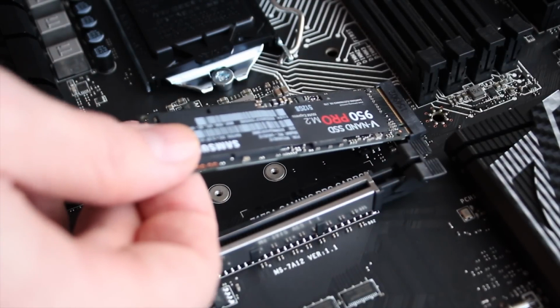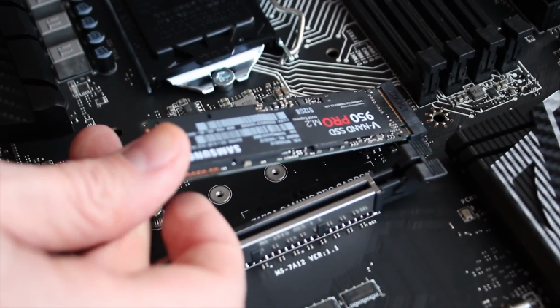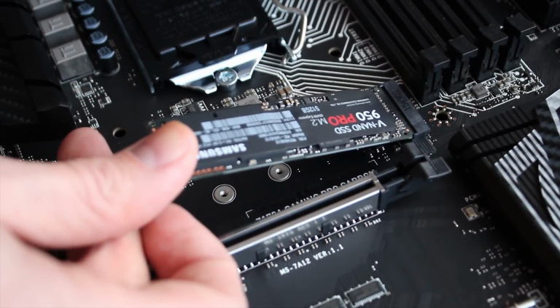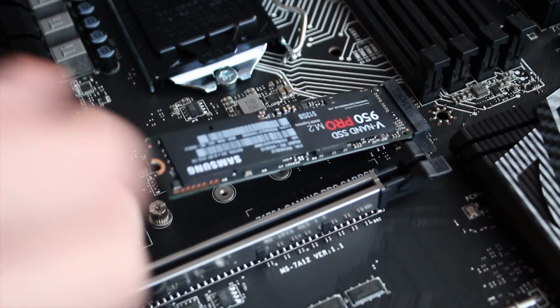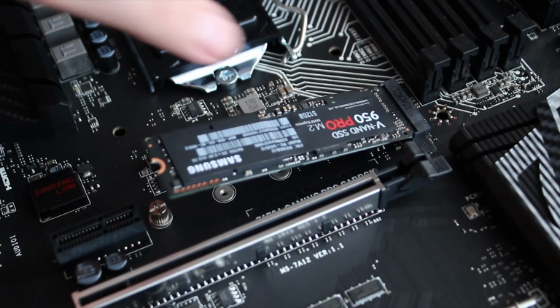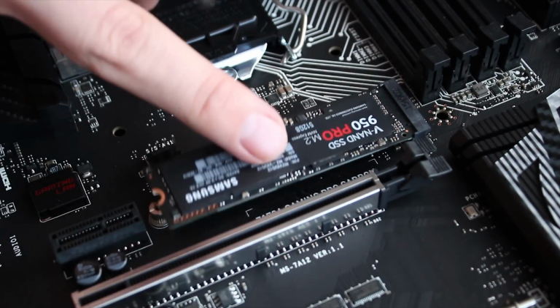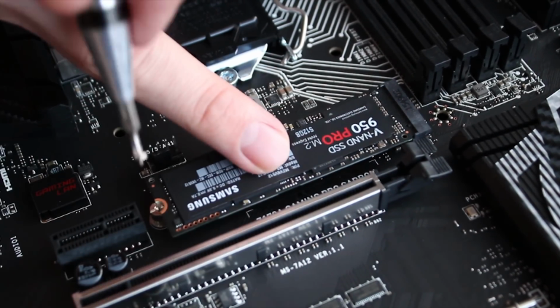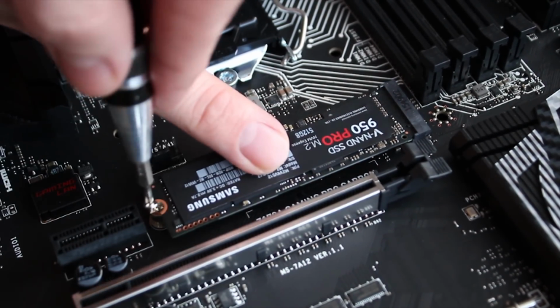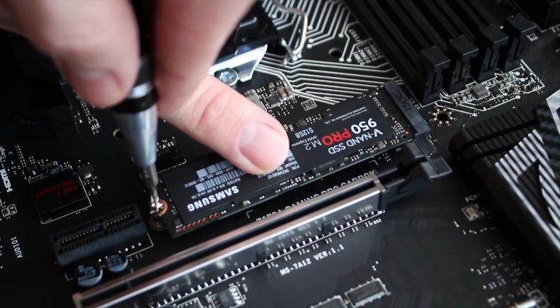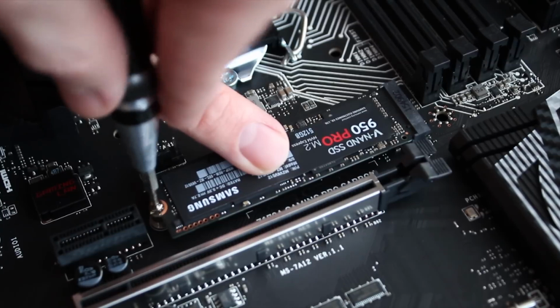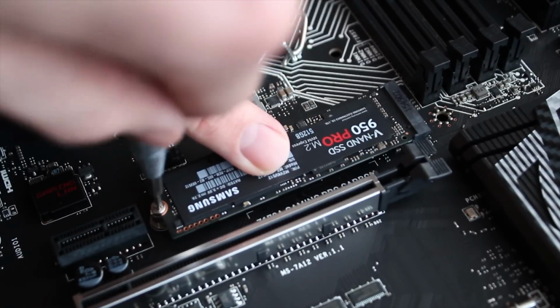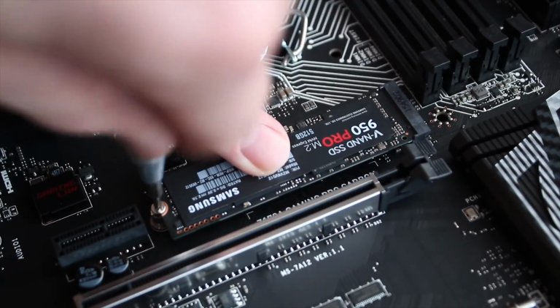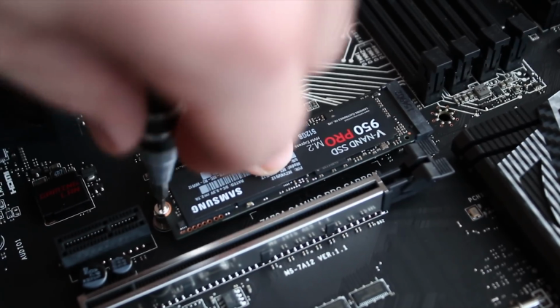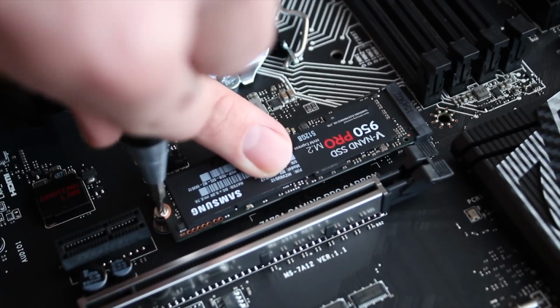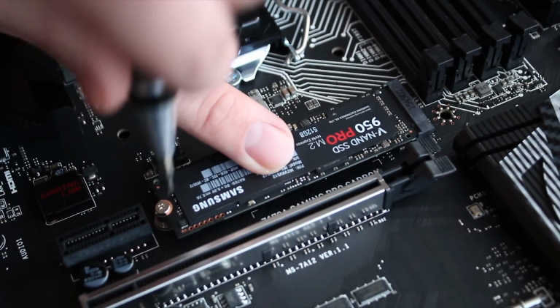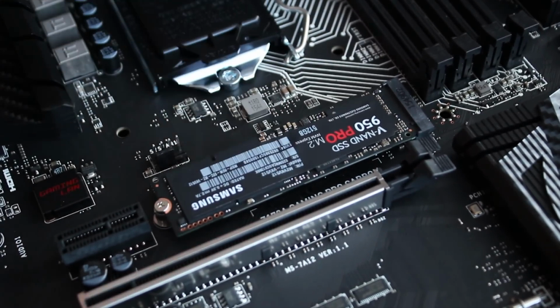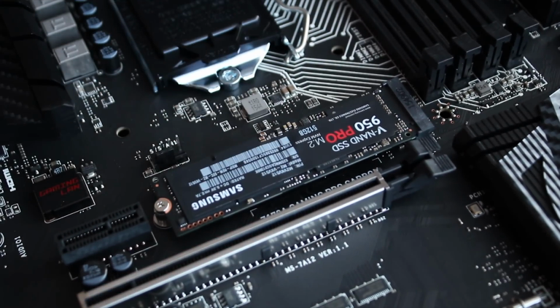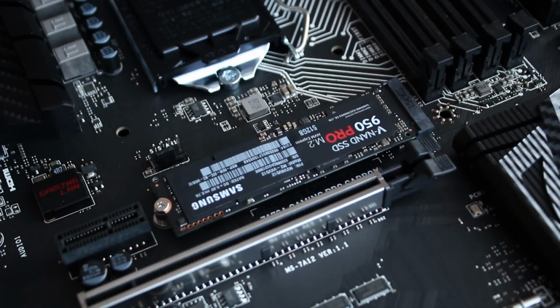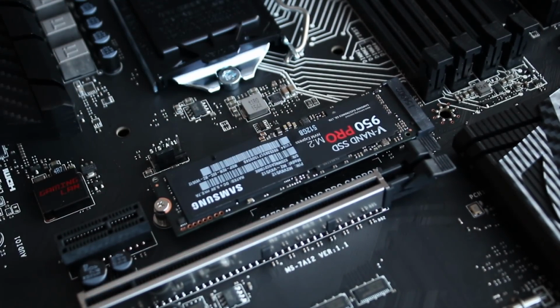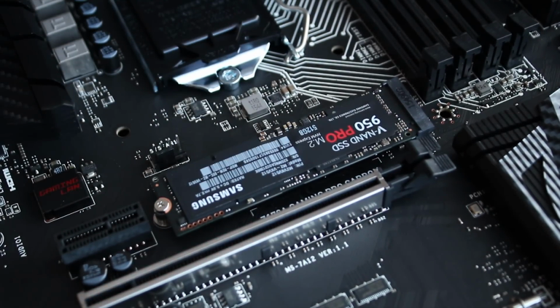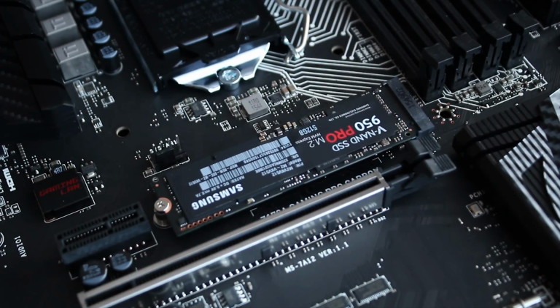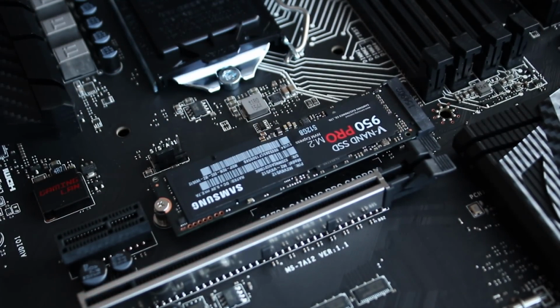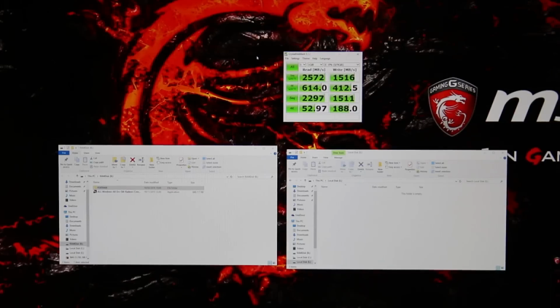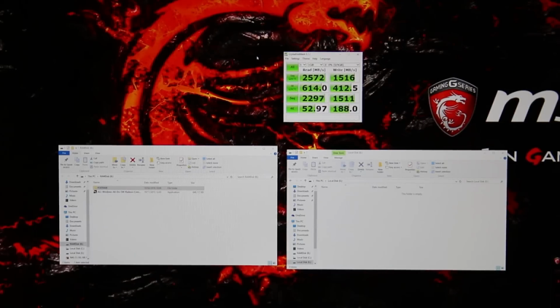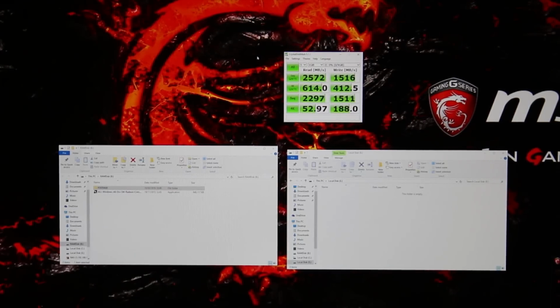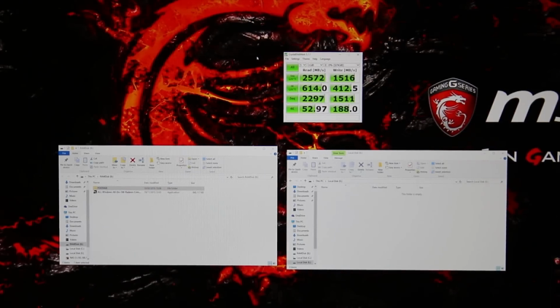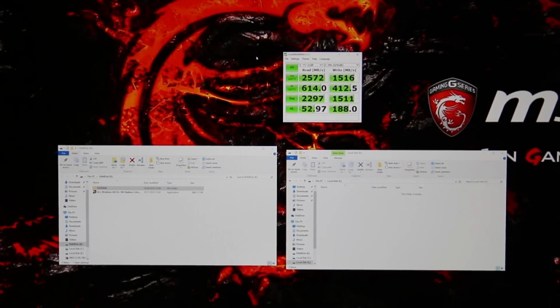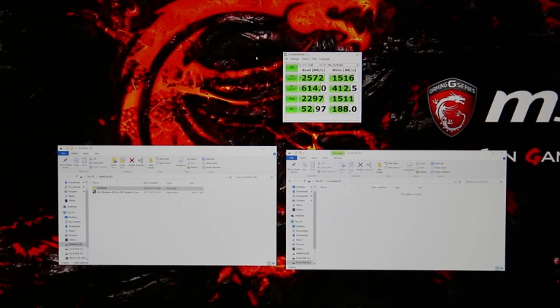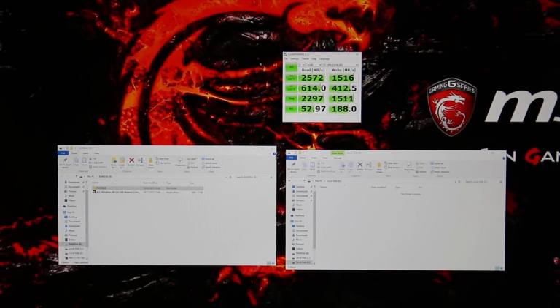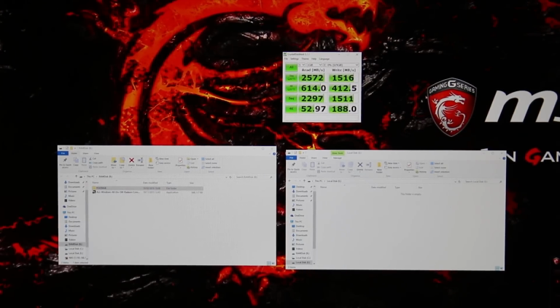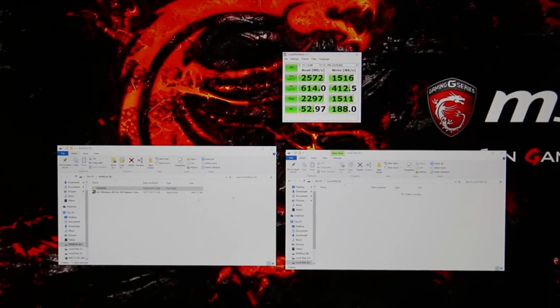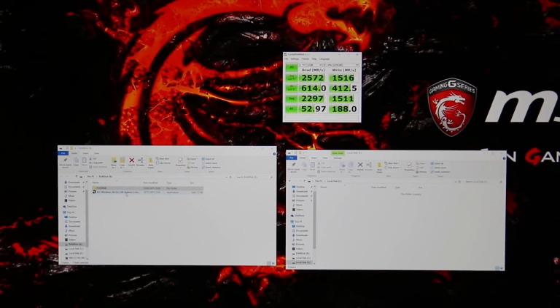There is nothing to compare it to besides a RAM disk, which is why I'm using a RAM disk in the tests. To install it, basically install it like DIMM memory in a laptop — just put it in at a slight angle, make sure it's all the way in the slot, push it down, and put the screw in.